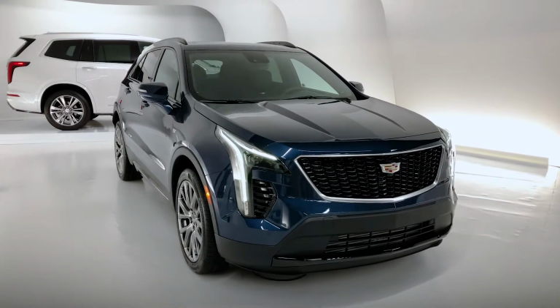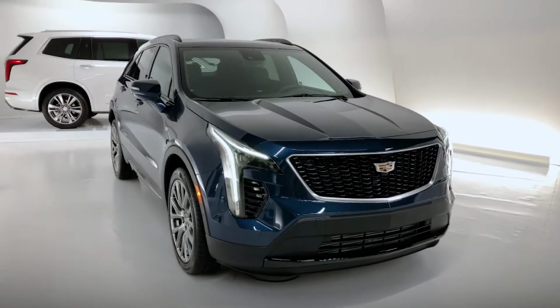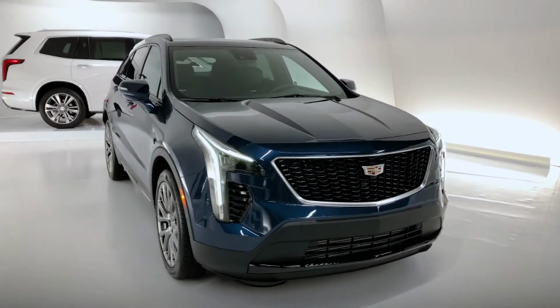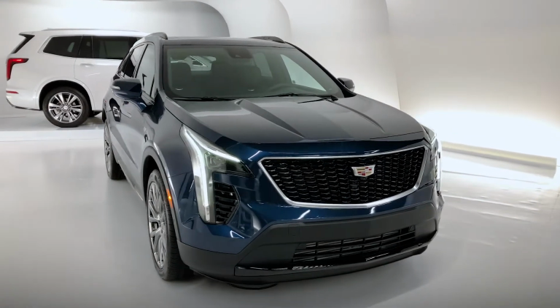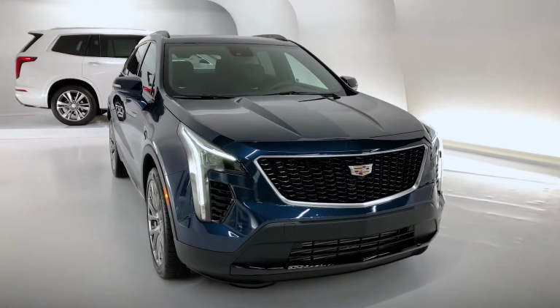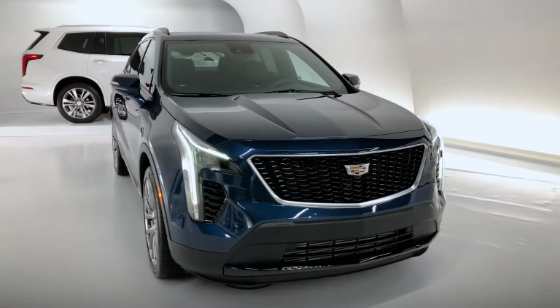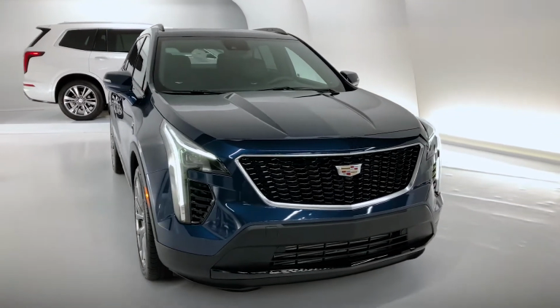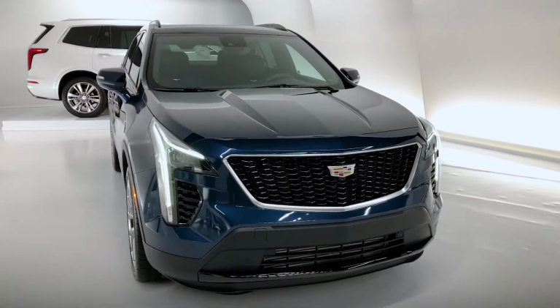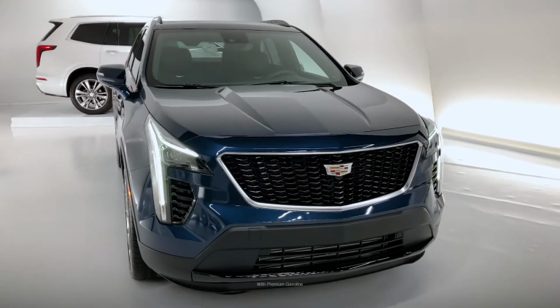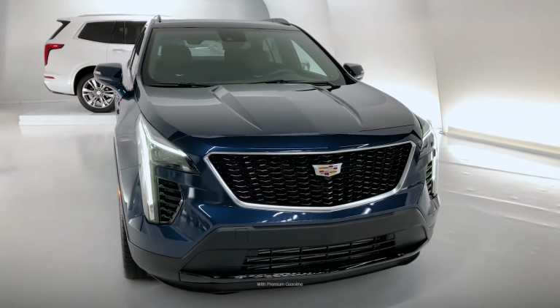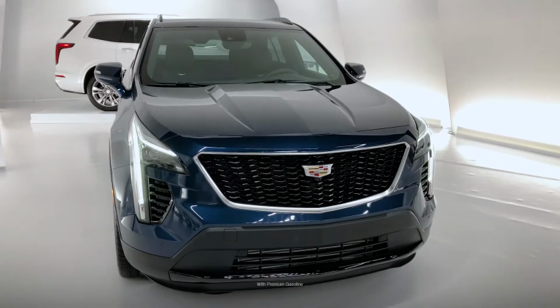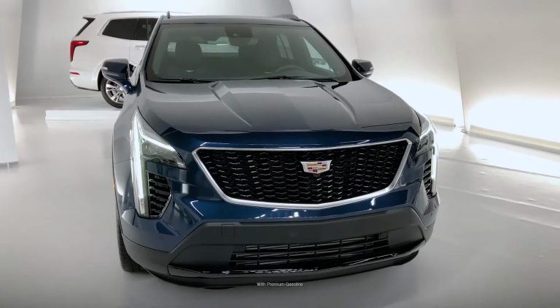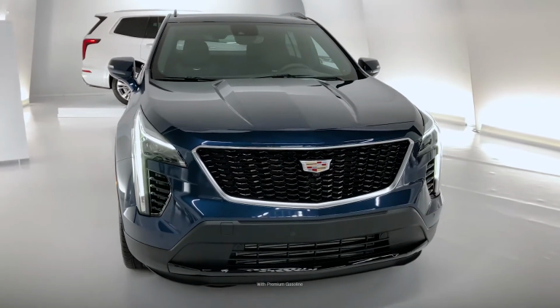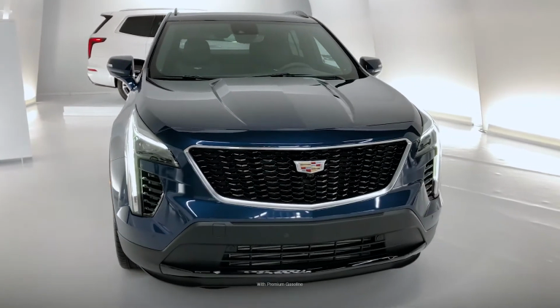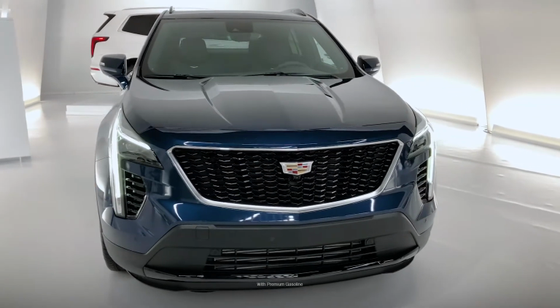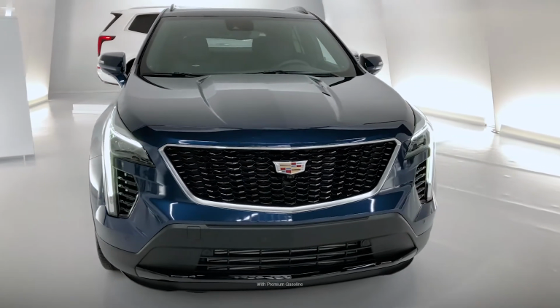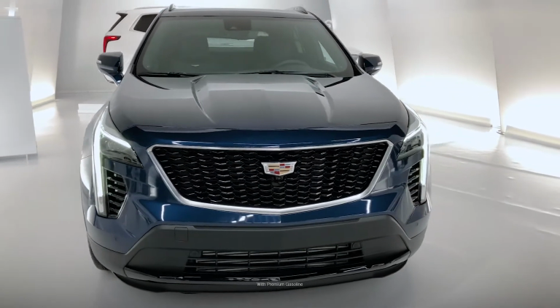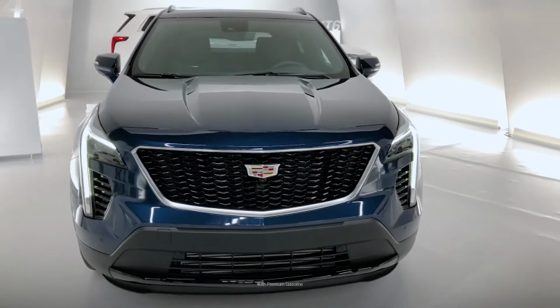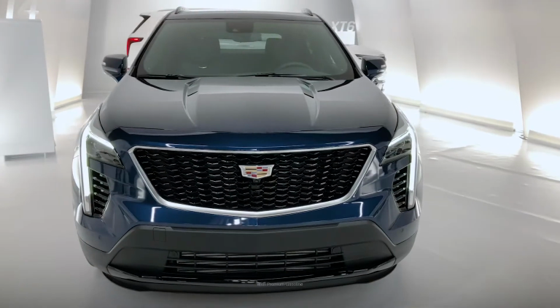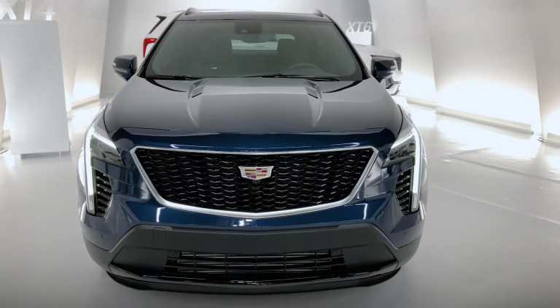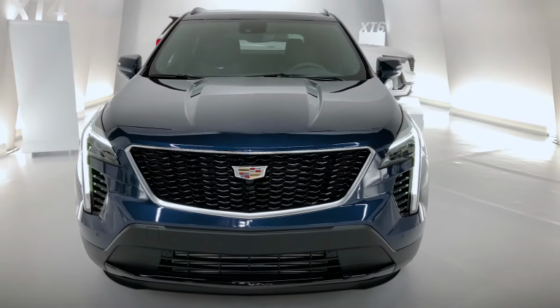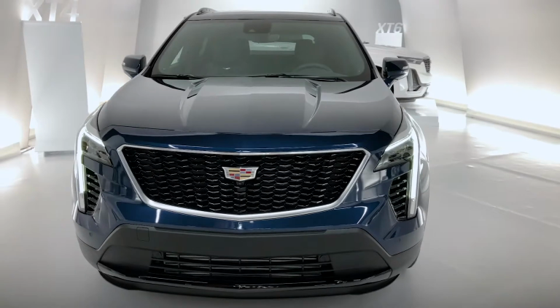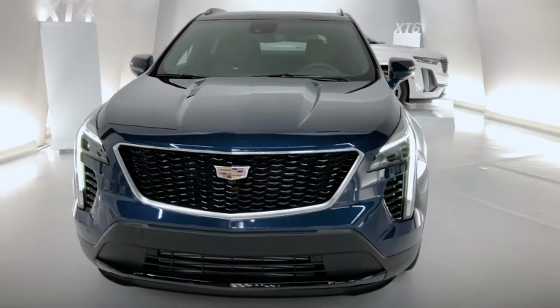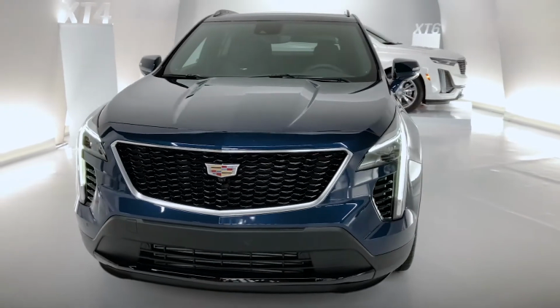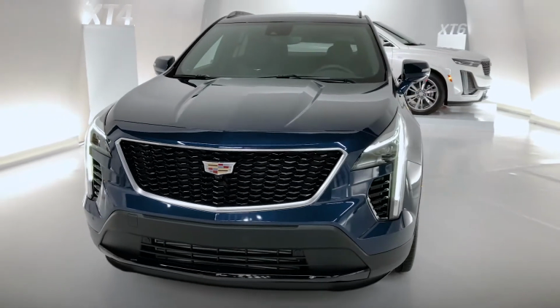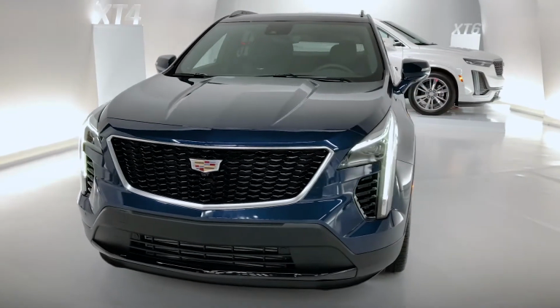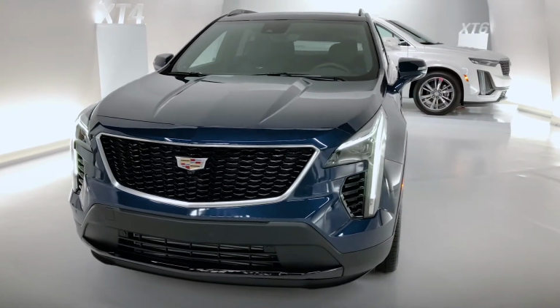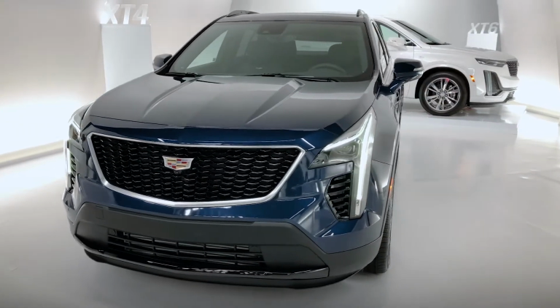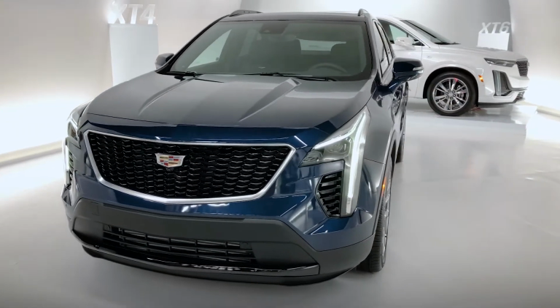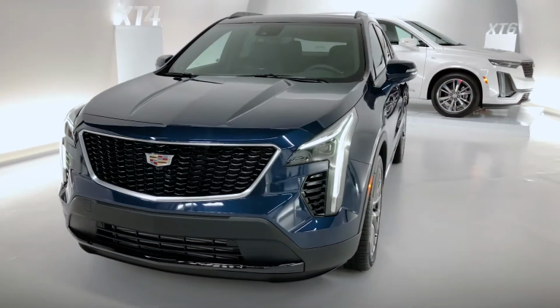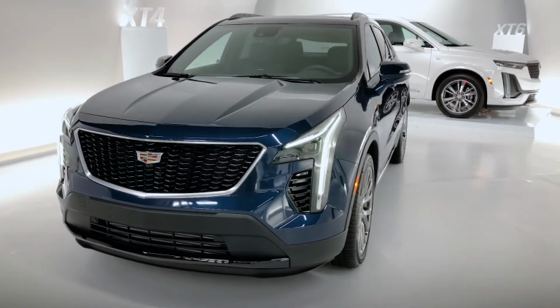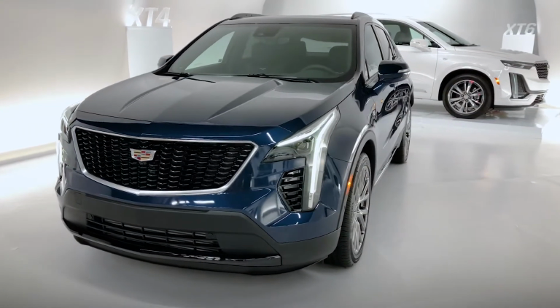The XT4 has a 2.0-litre turbo 4-cylinder engine which produces 237 horsepower and 258 pound-feet of torque. It's mated to a 9-speed automatic transmission which makes it a very agile and responsive drive.